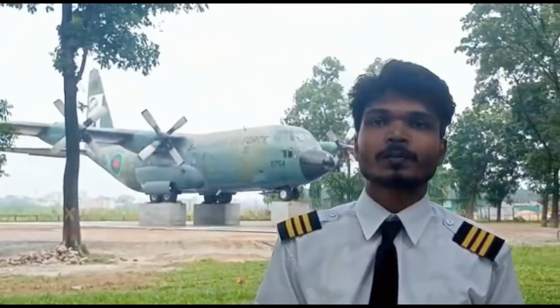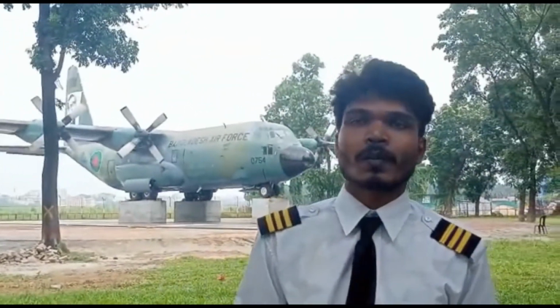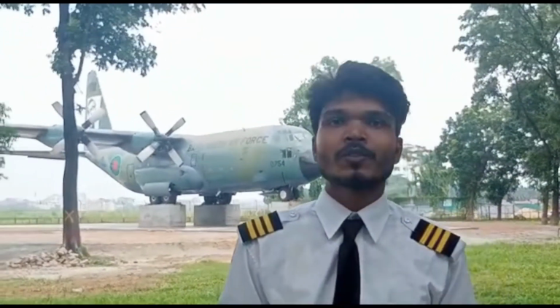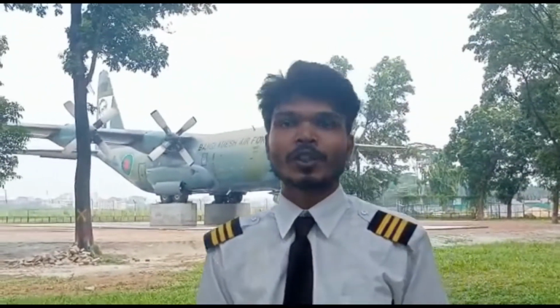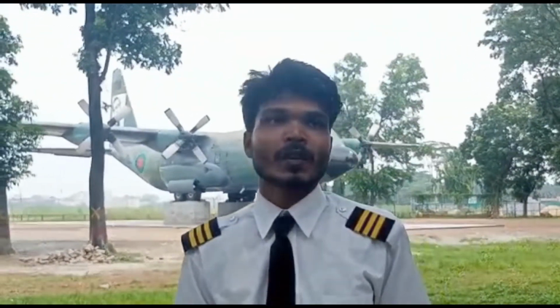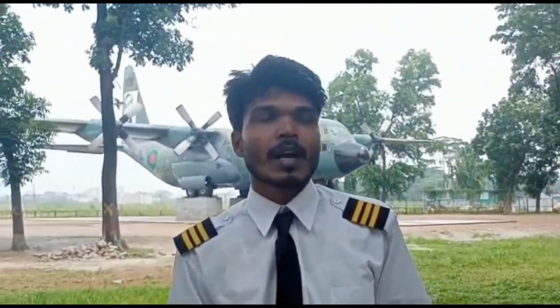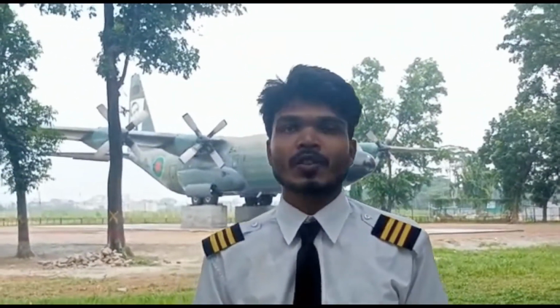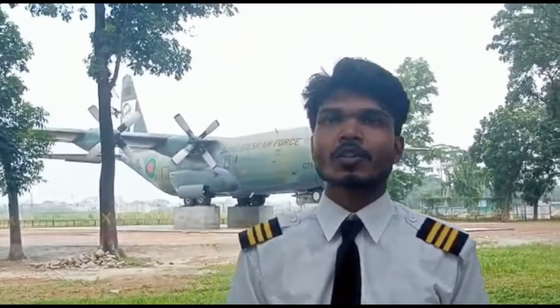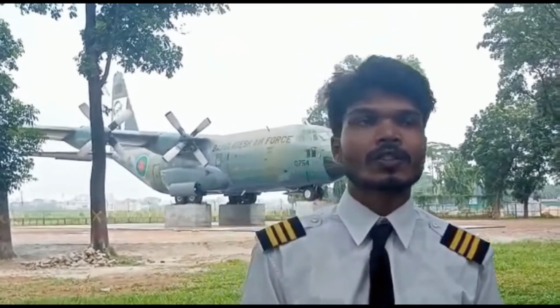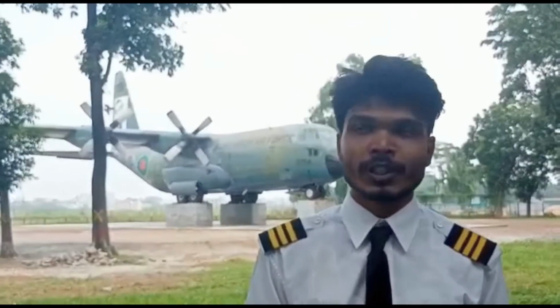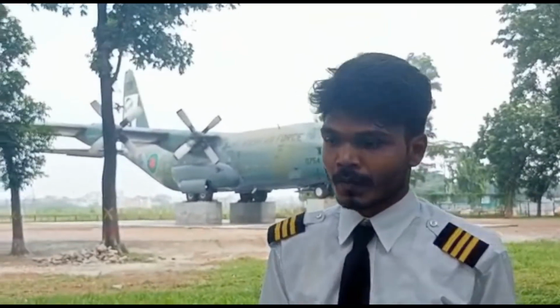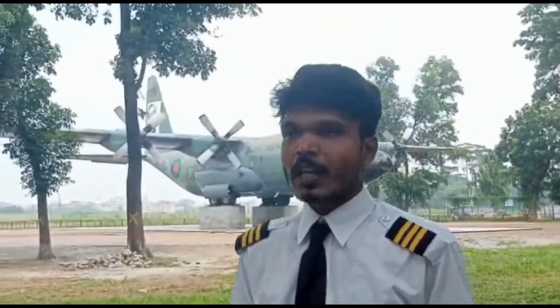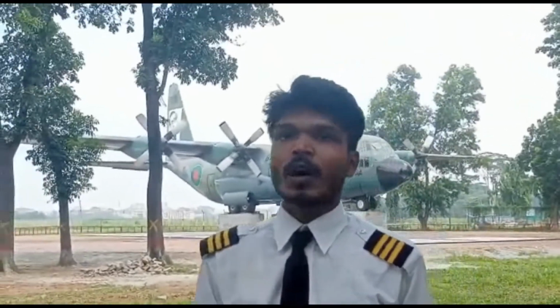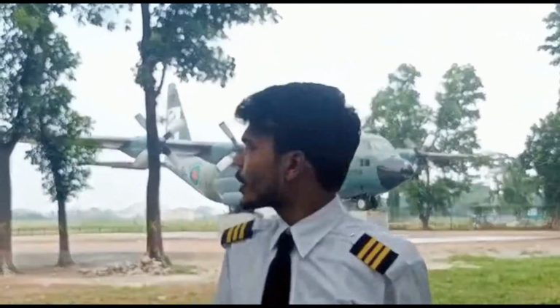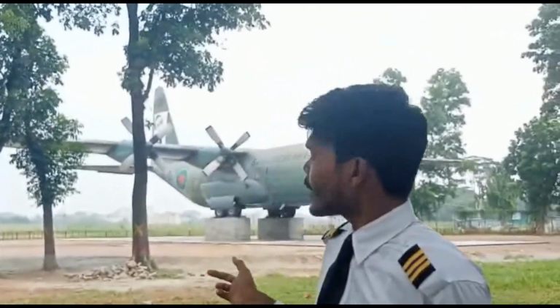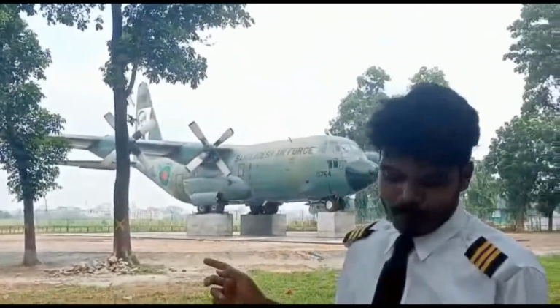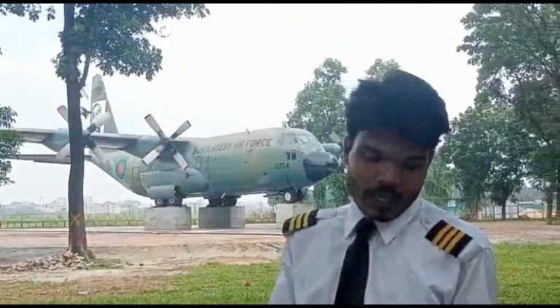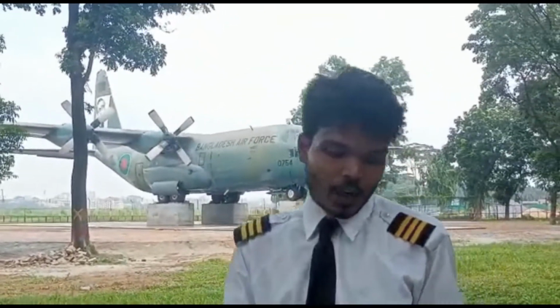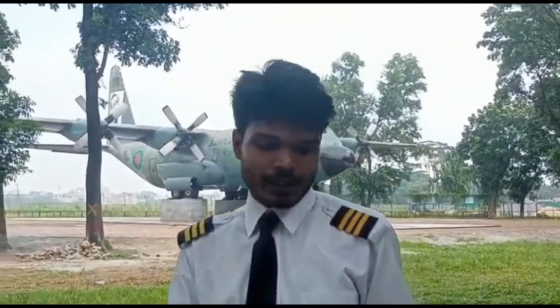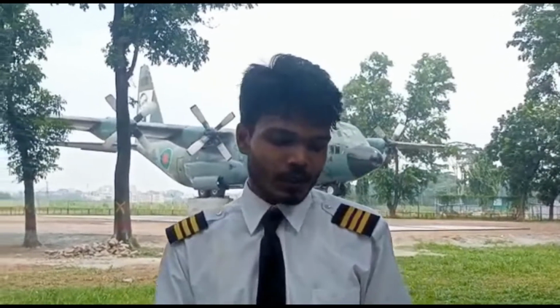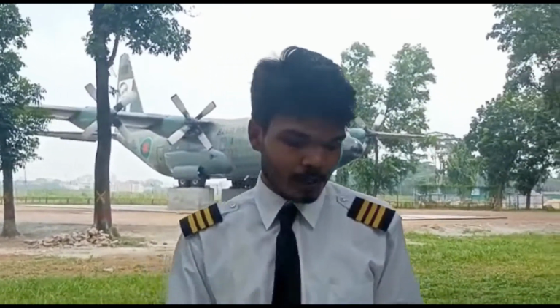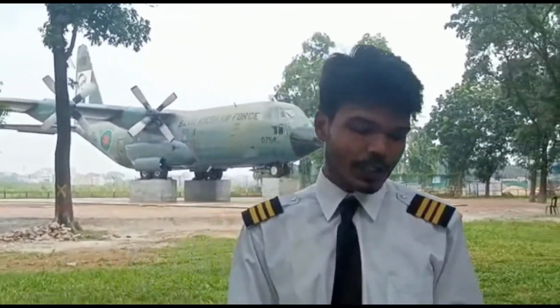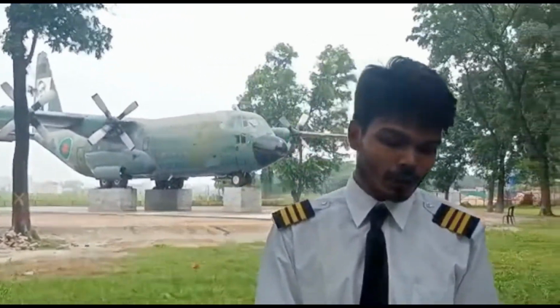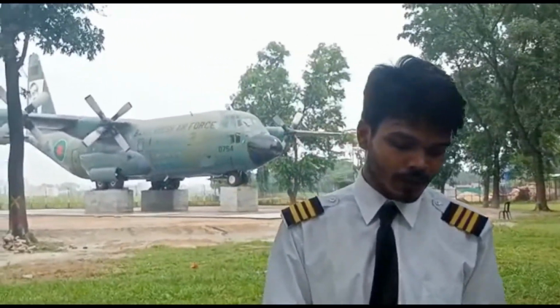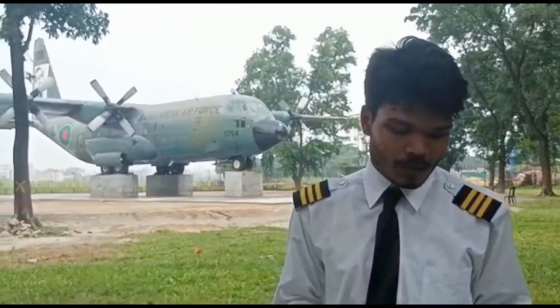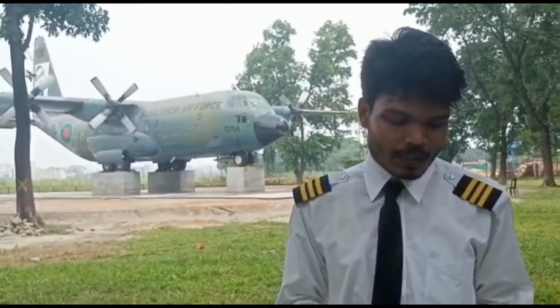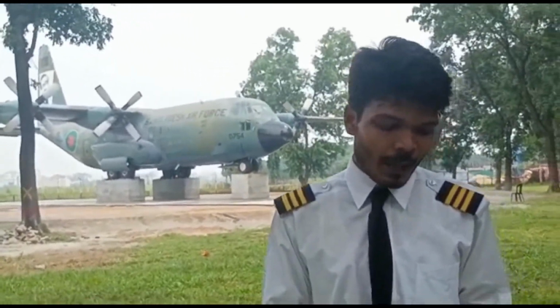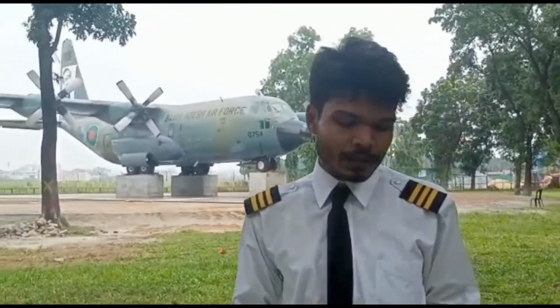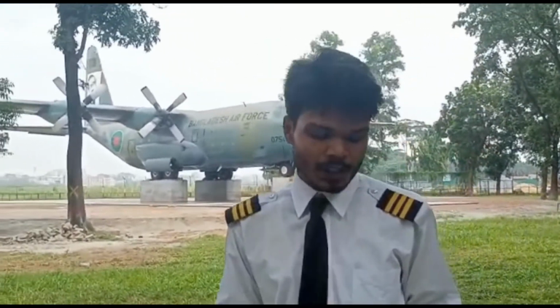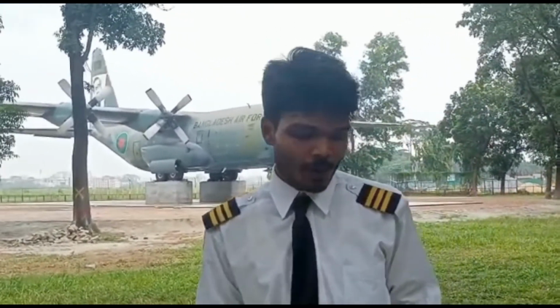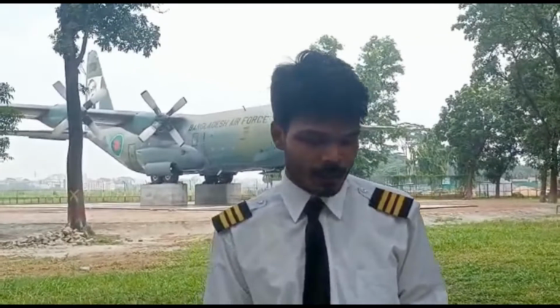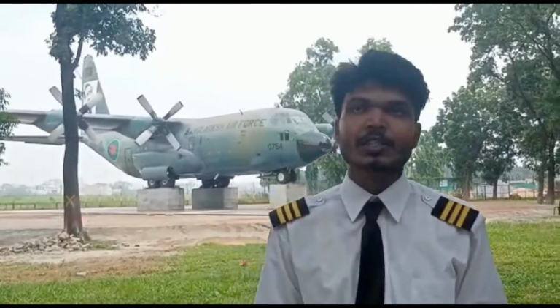Assalamualaikum. My name is Sonor Hoshan. I am the student of College of Aviation Technology. Now I am showing you Lockheed C-130 R-2. This is an American 4-engine turbo prop military transport.